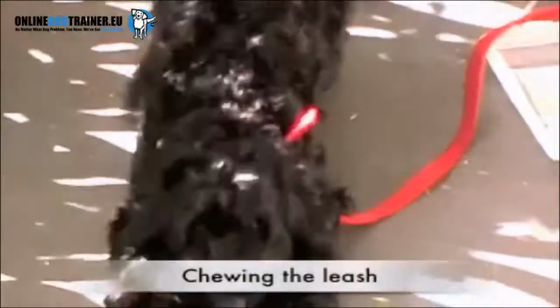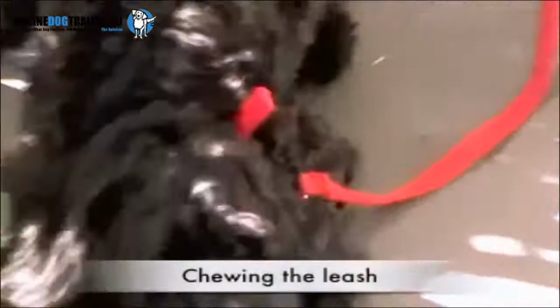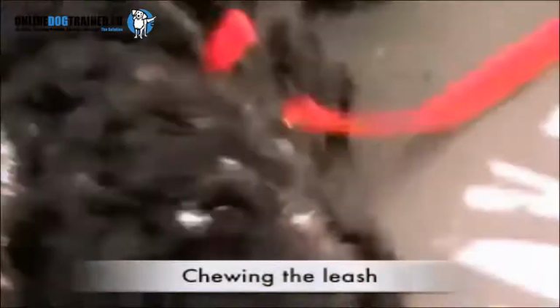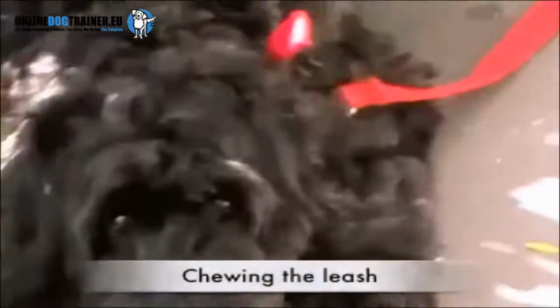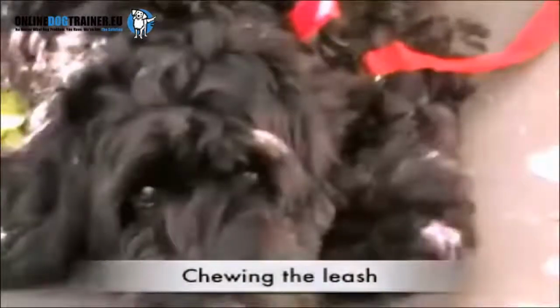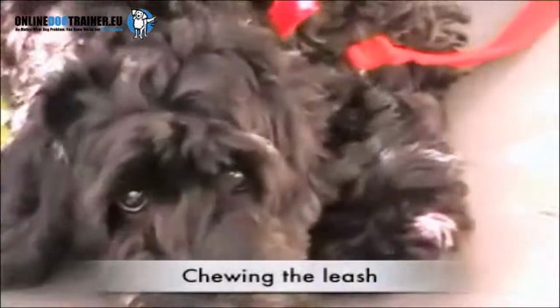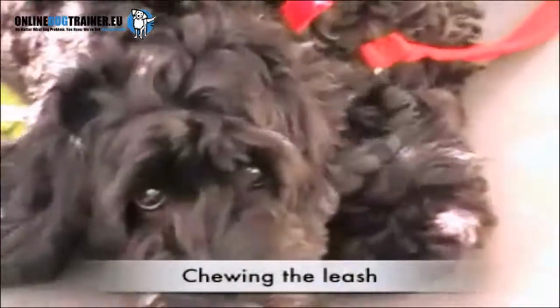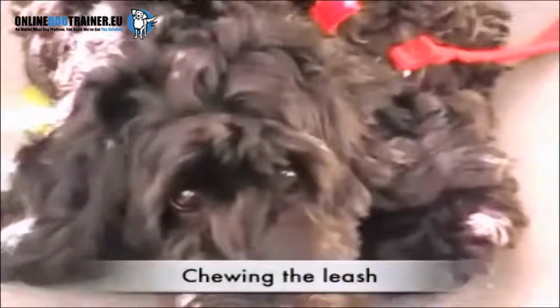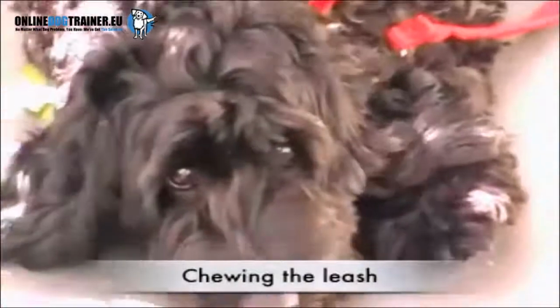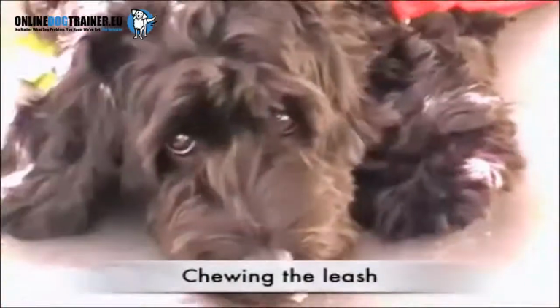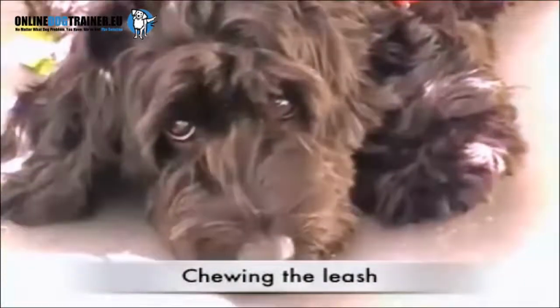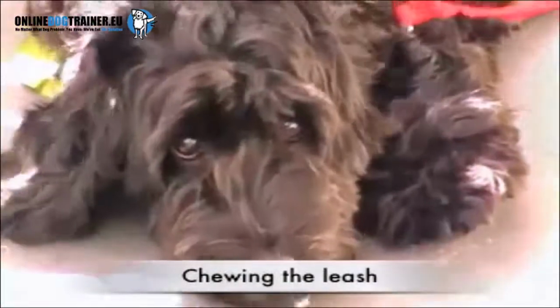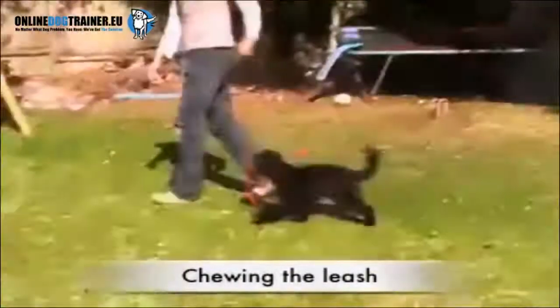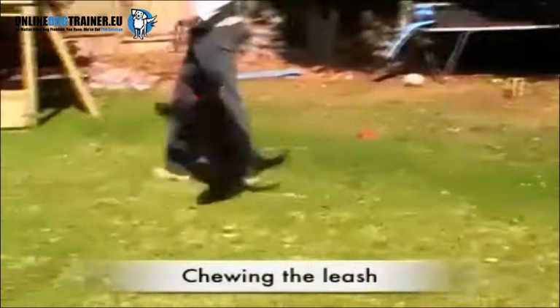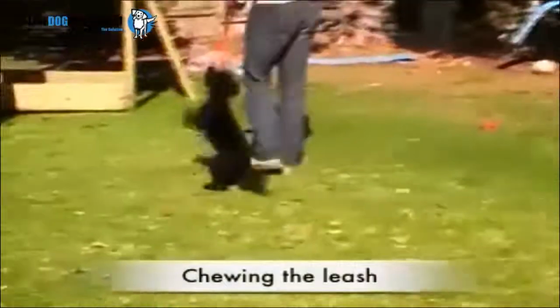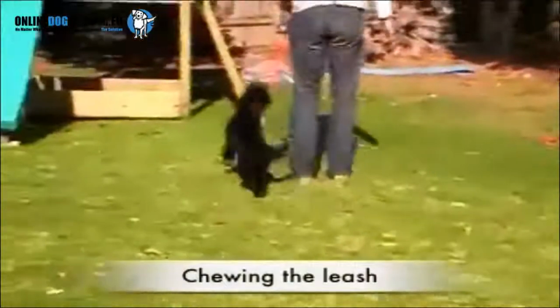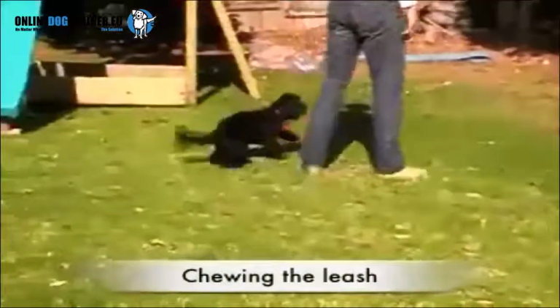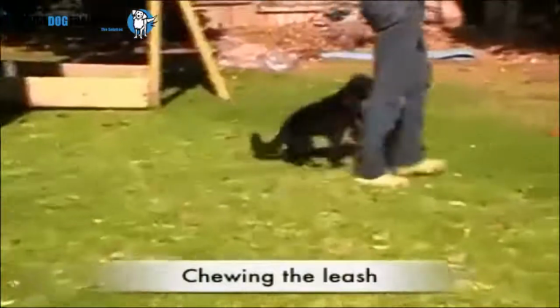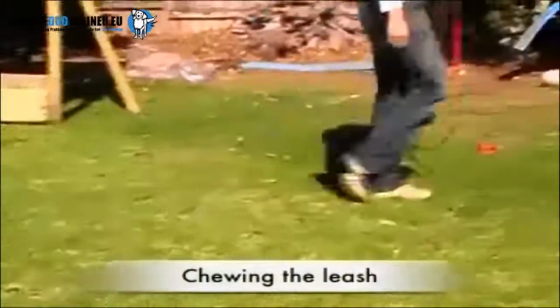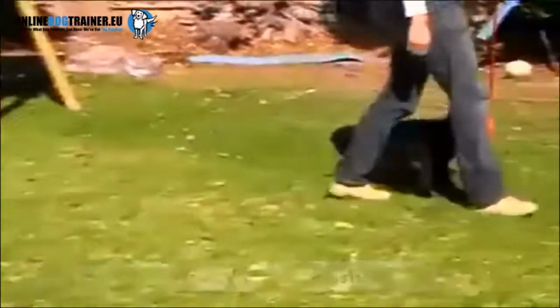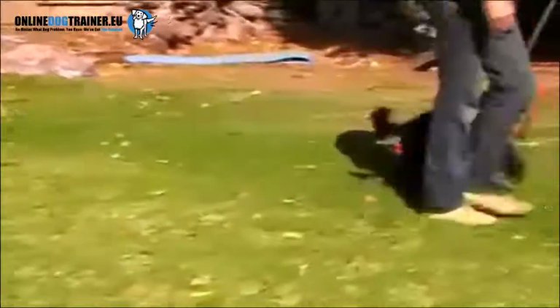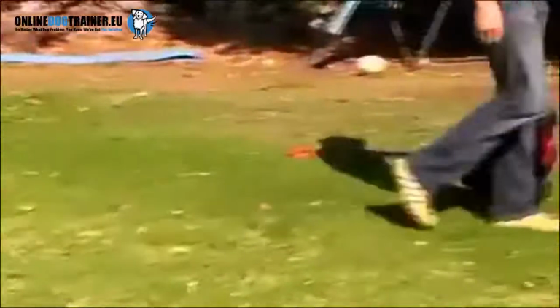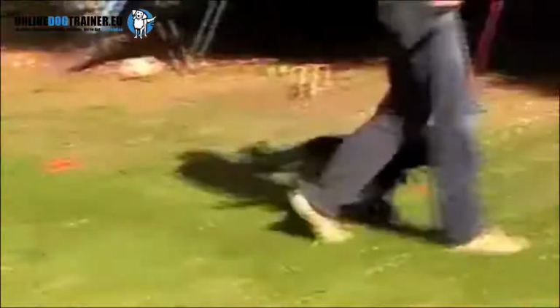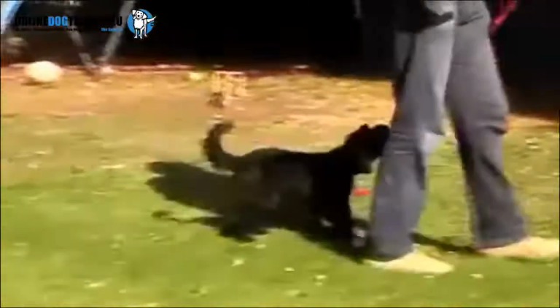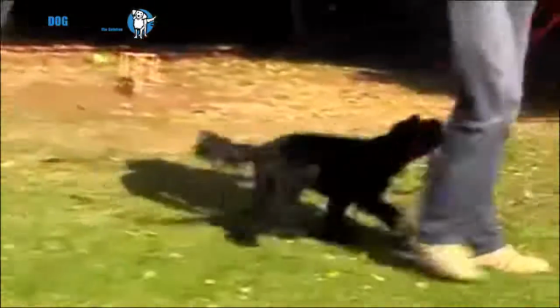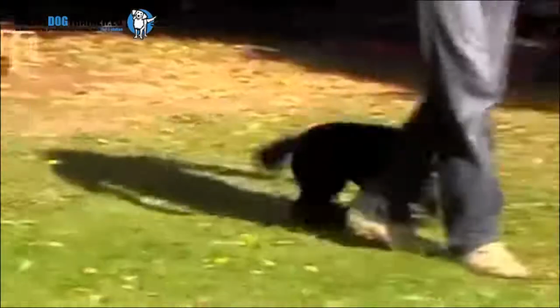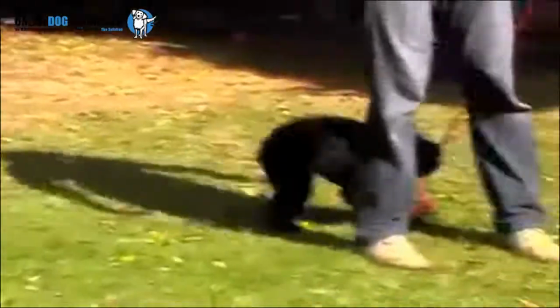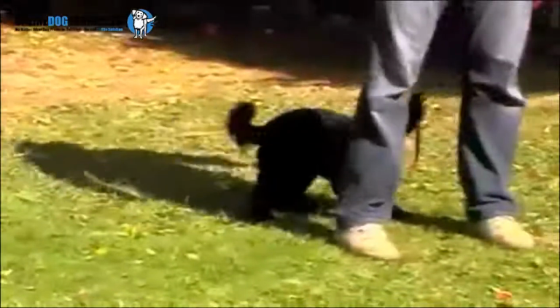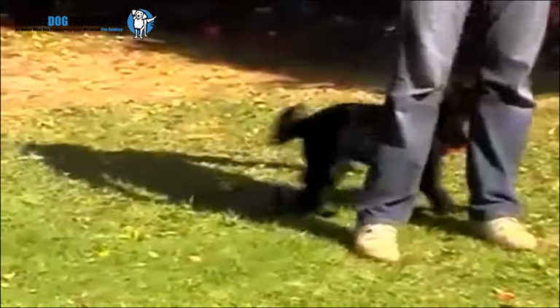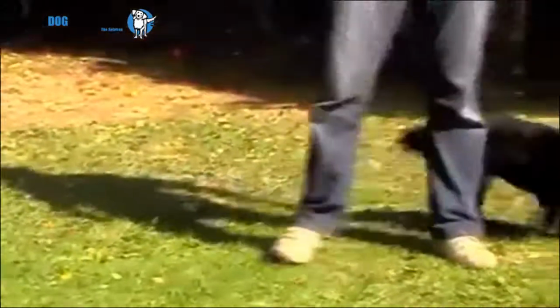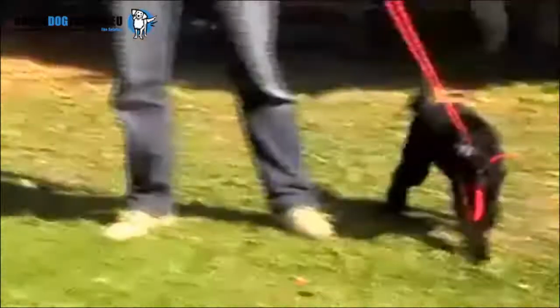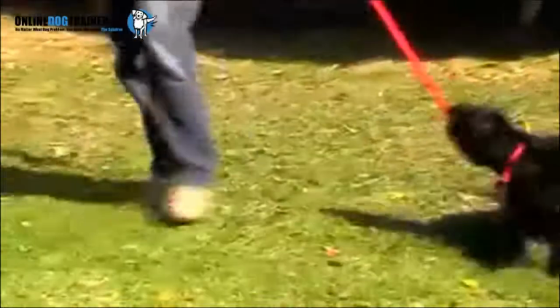This is little Ruby. She's an eight-month-old little Spoodle and she's a gorgeous little girl. However, when she went for a walk, she was causing her owners a whole host of problems. Here's one little trick which helped to turn her around.